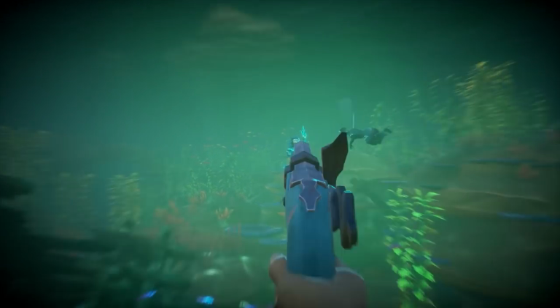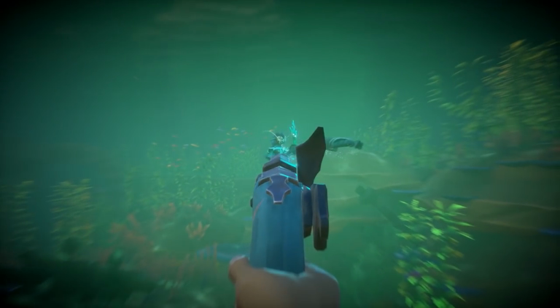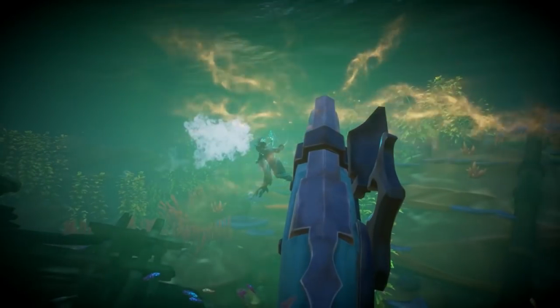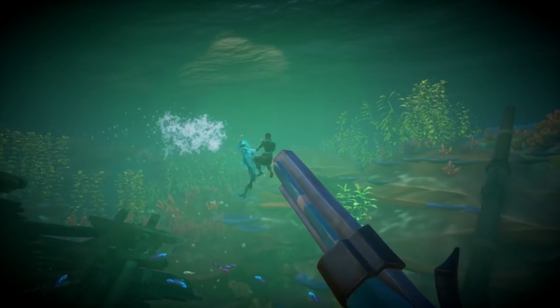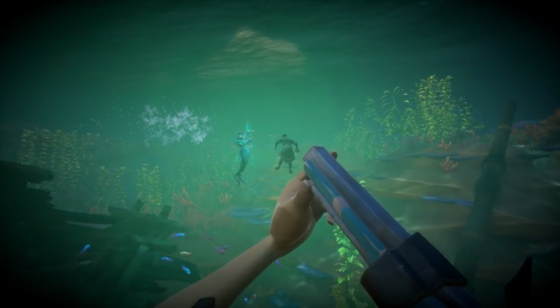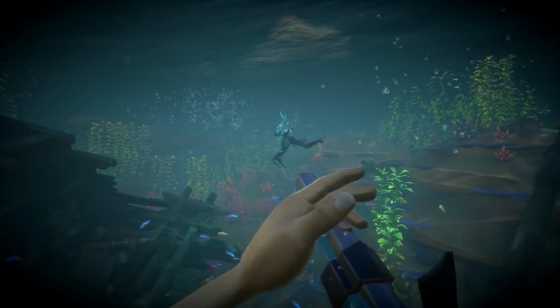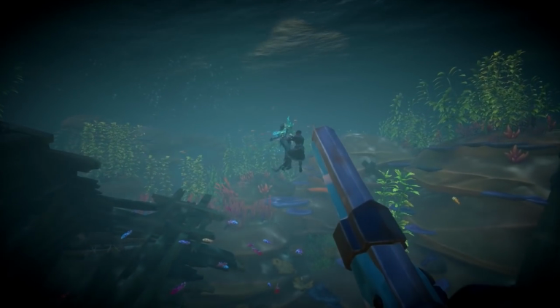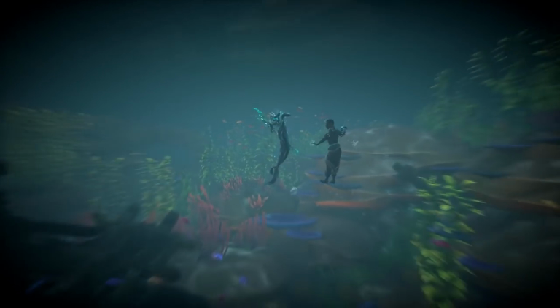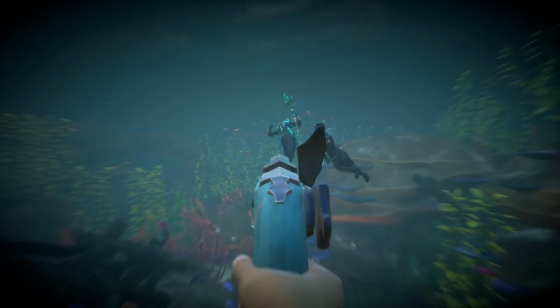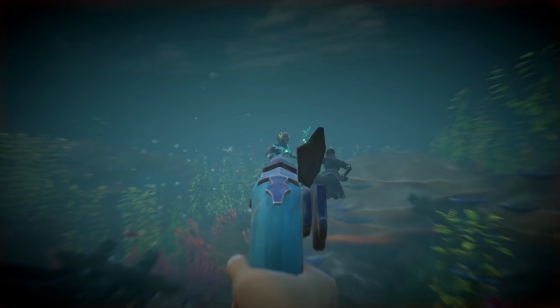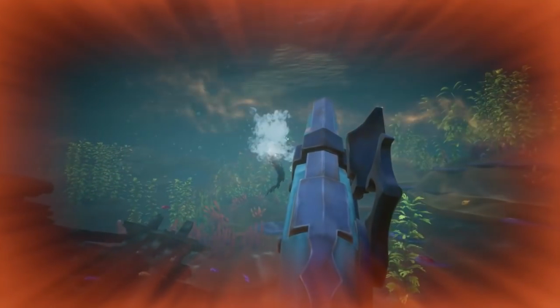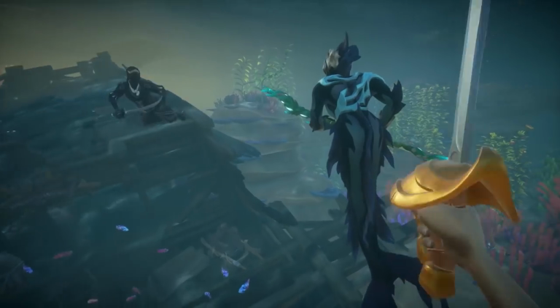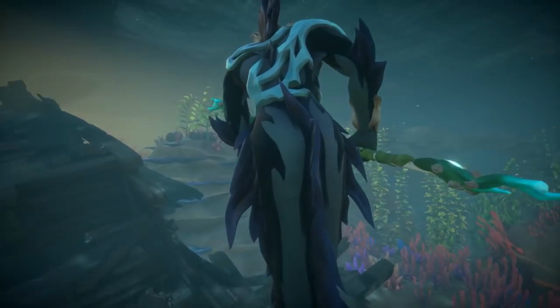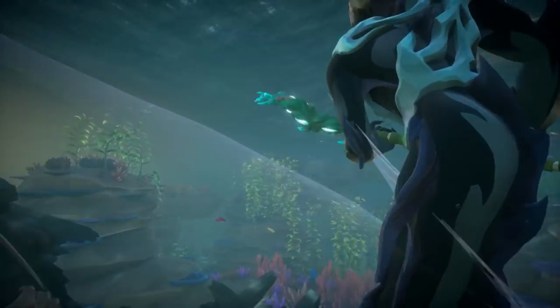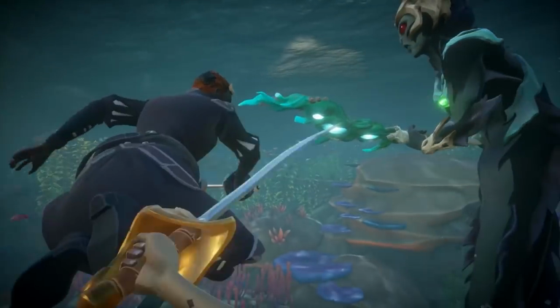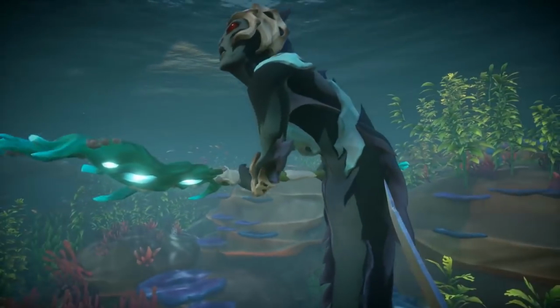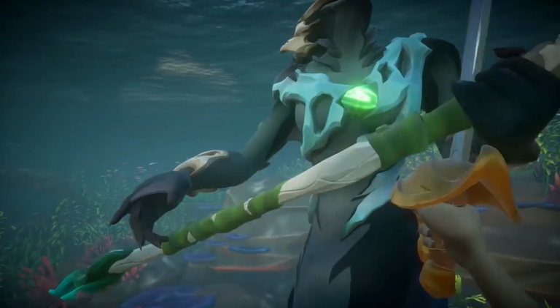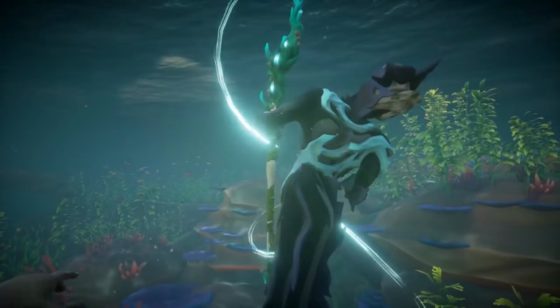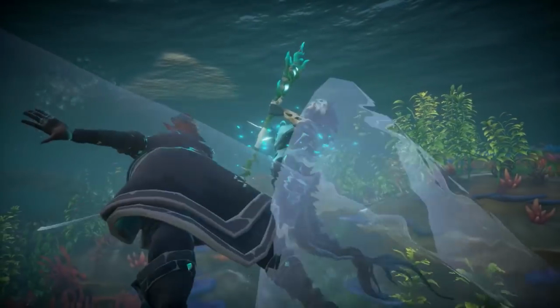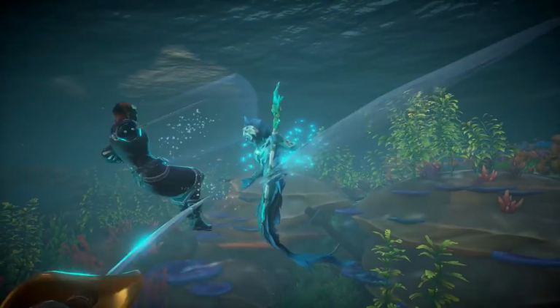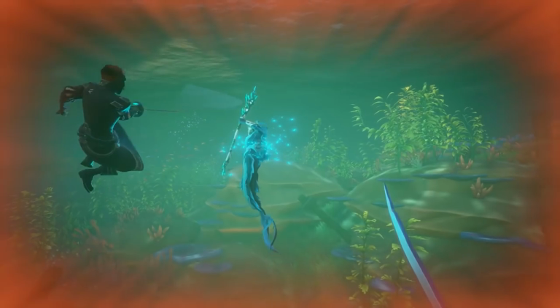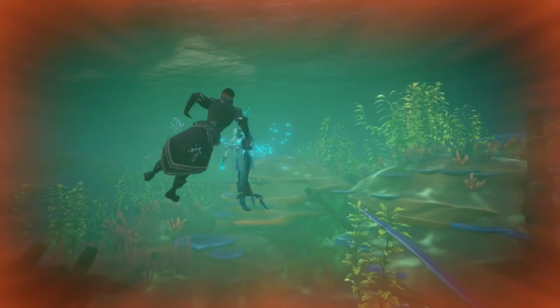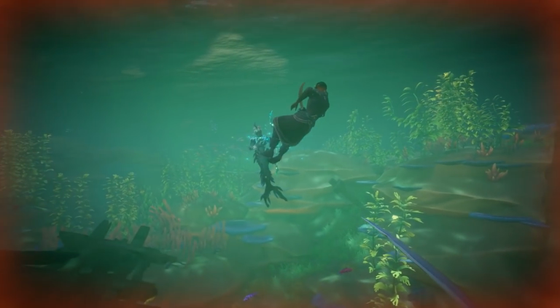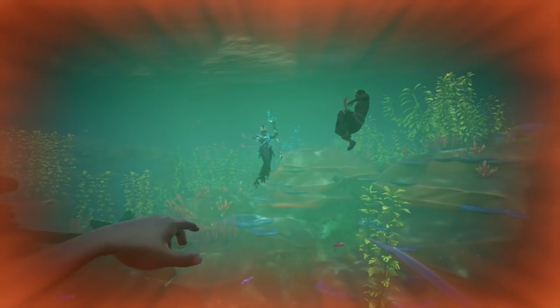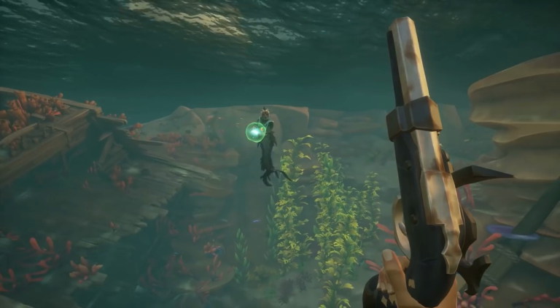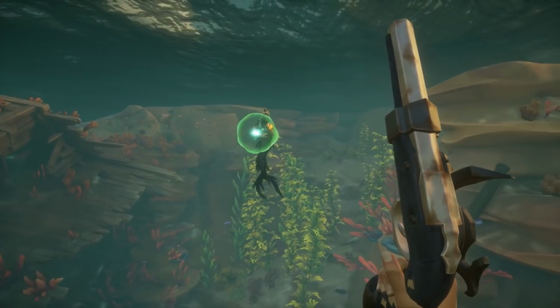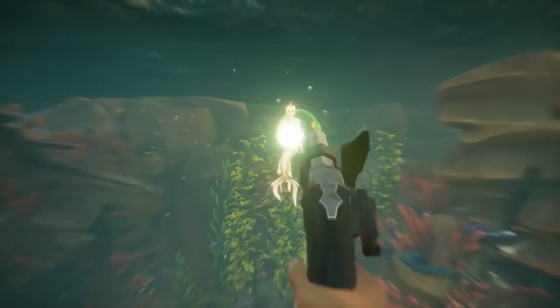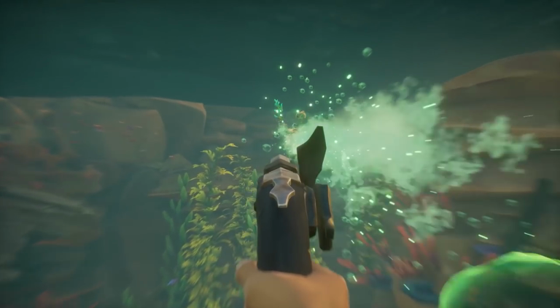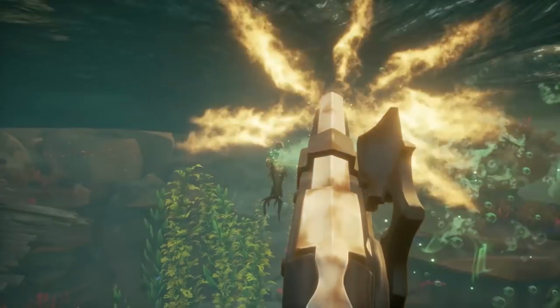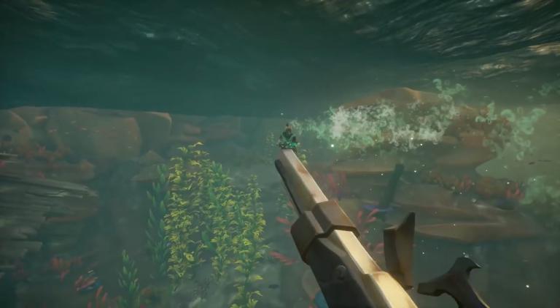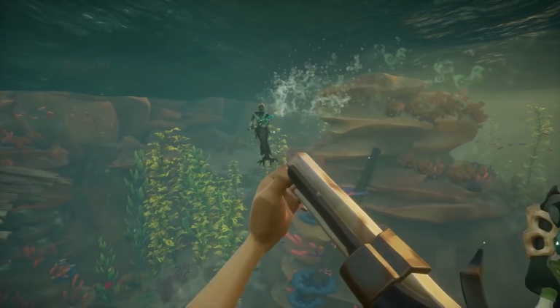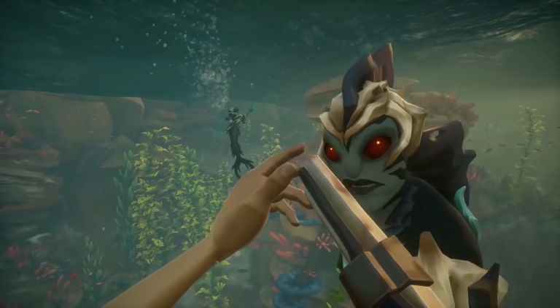The other type of Siren is a Siren Leader. These scurvy dogs wield the Trident of Dark Tides, which I will talk about a little bit later in this video. Either way, these Sirens can do some pretty devastating attacks from distance. However, don't let them fool you — they can still attack up close and do some damage too.